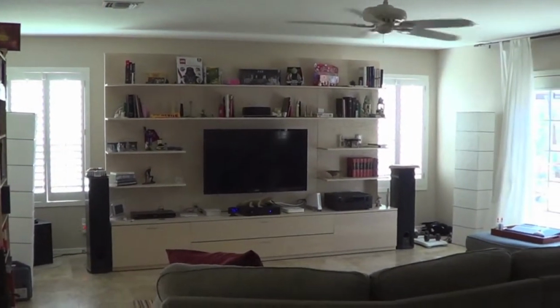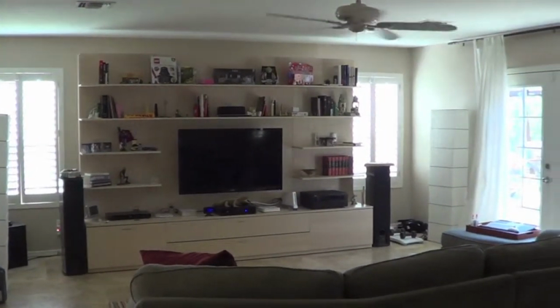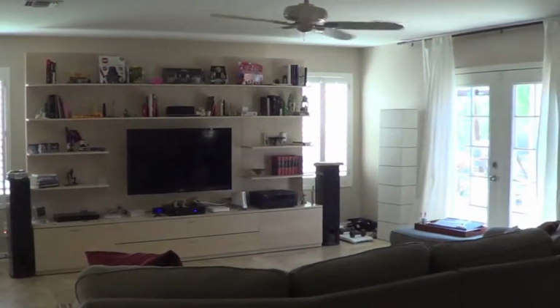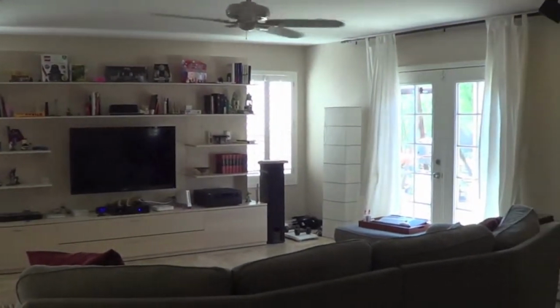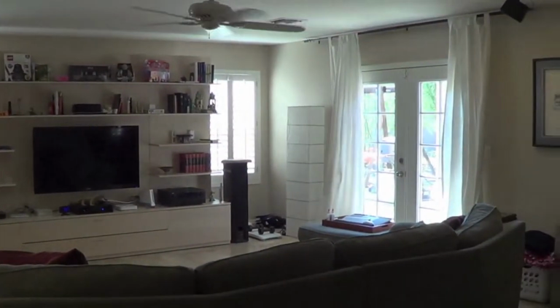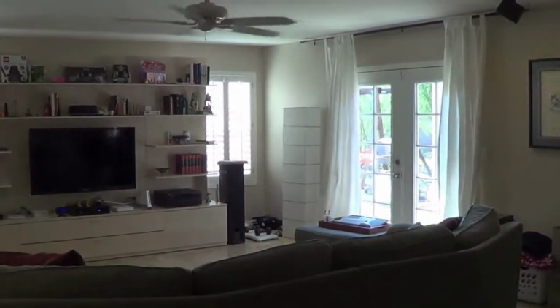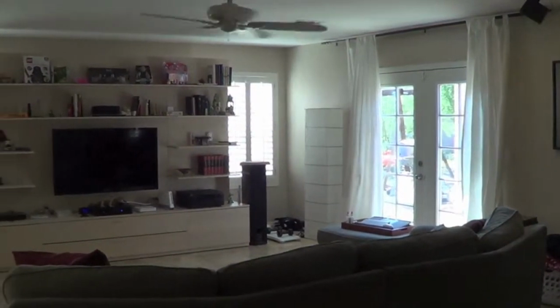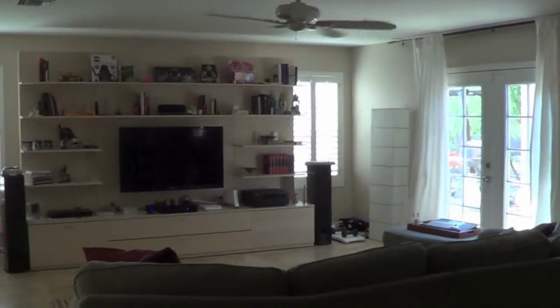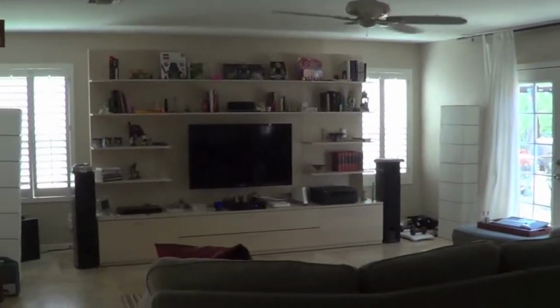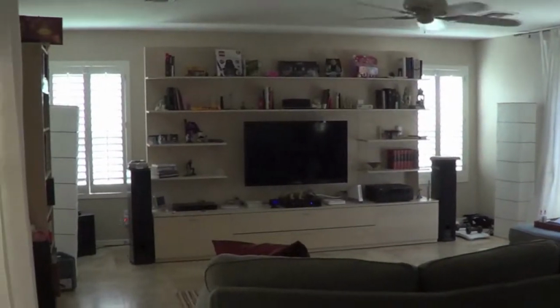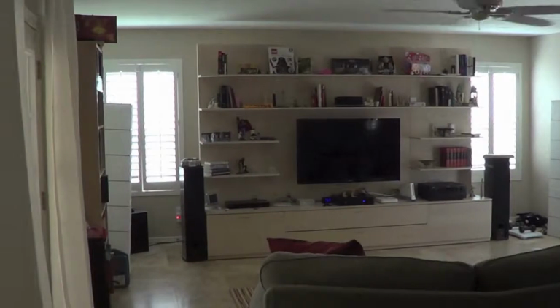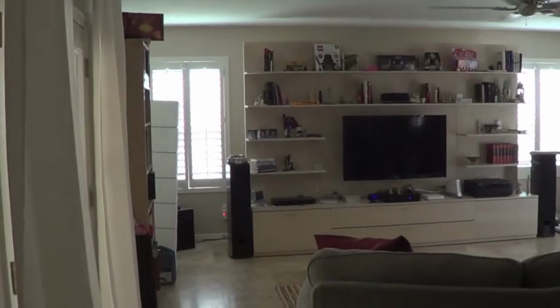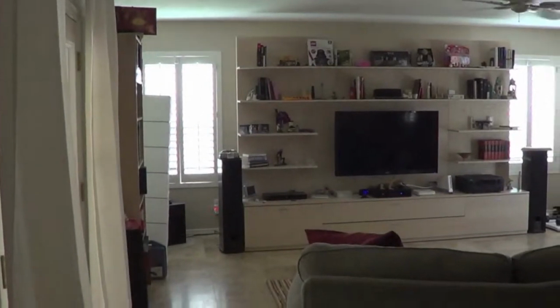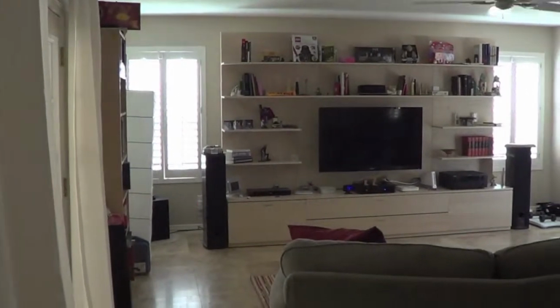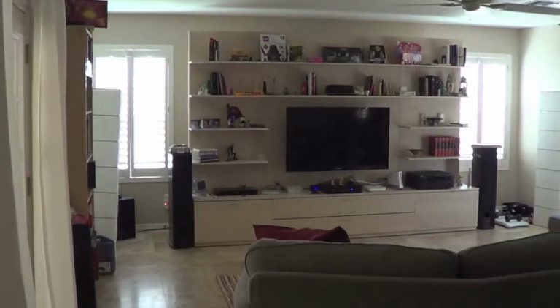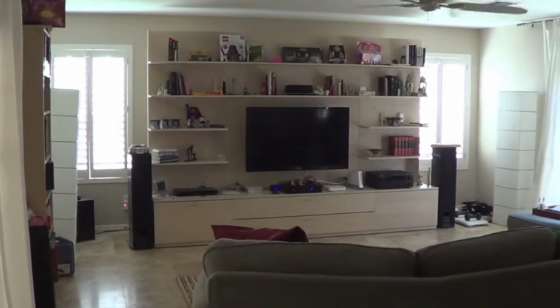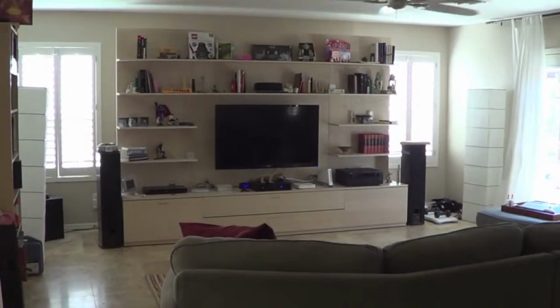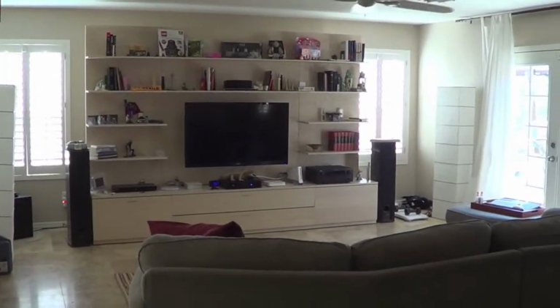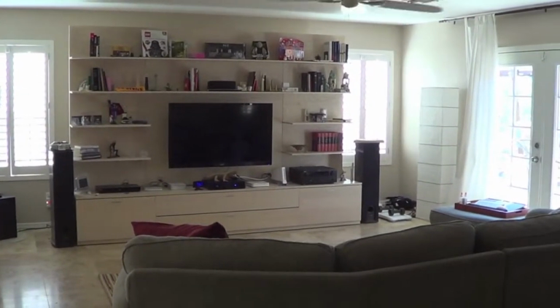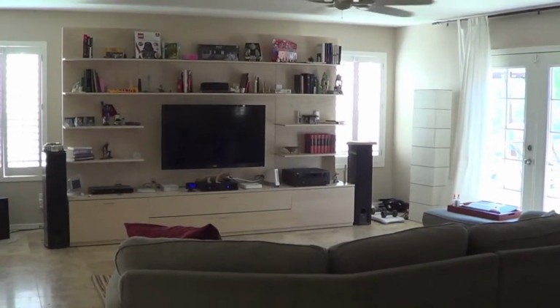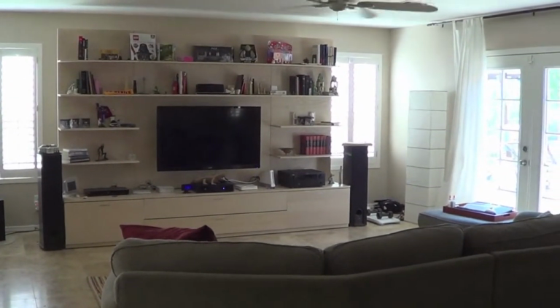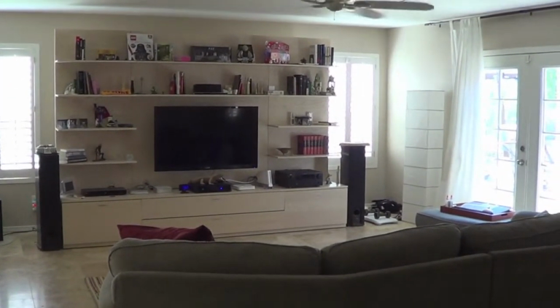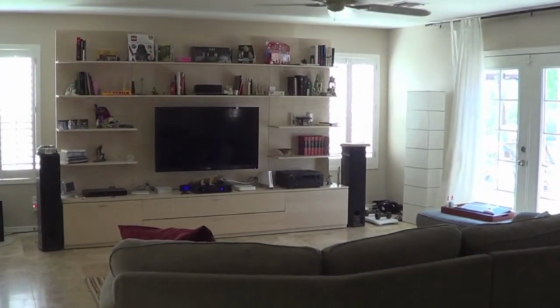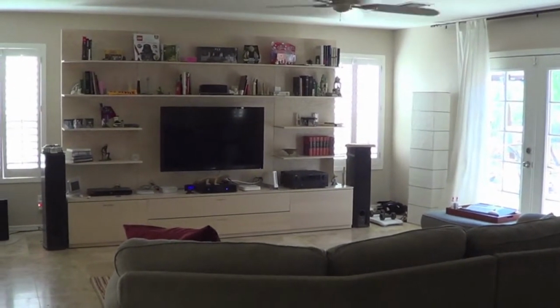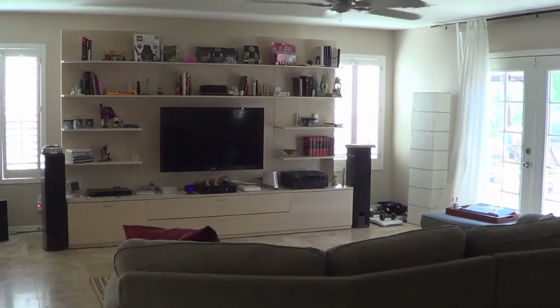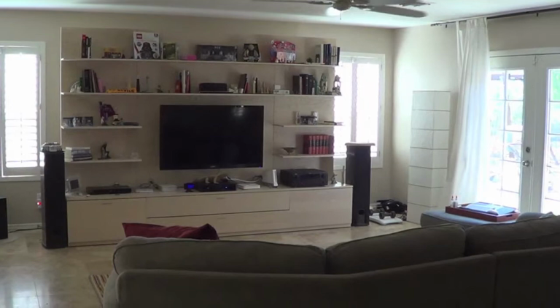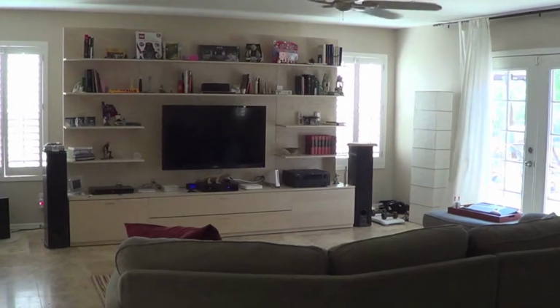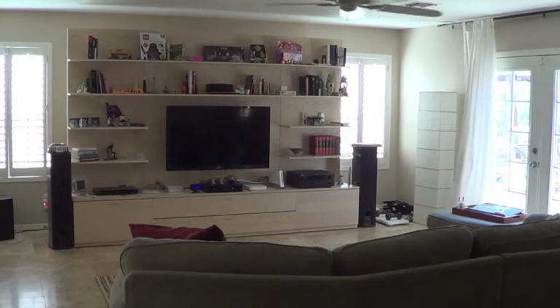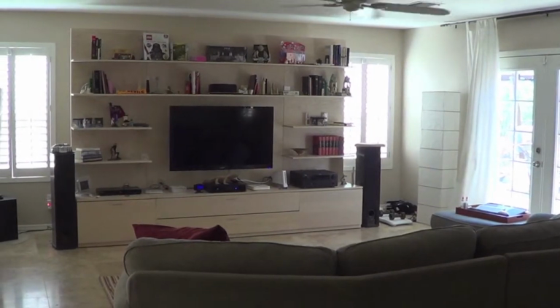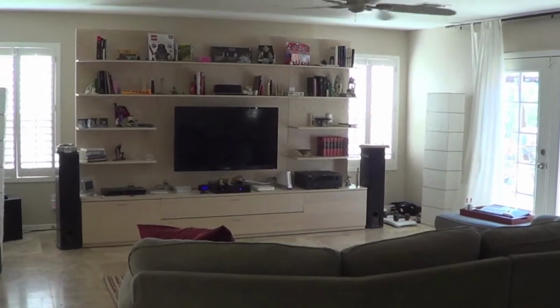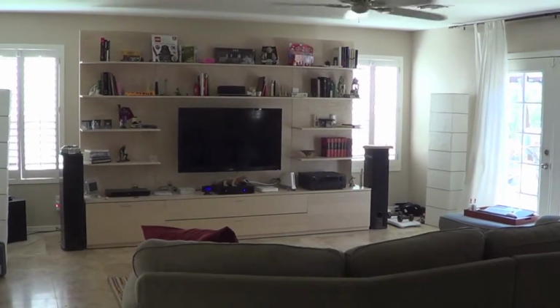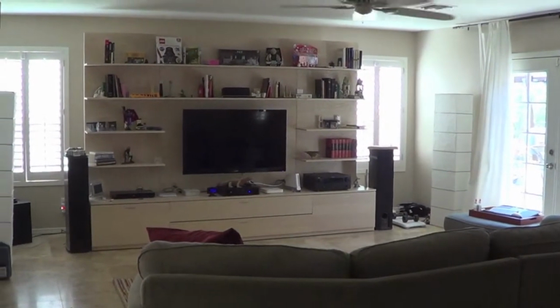If you have any questions about this property or would like to see it, please feel free to give me a call at 602-538-5707. See you at the next property.